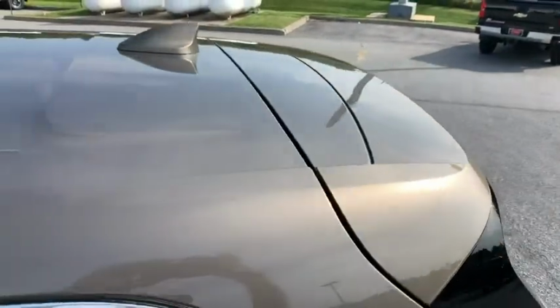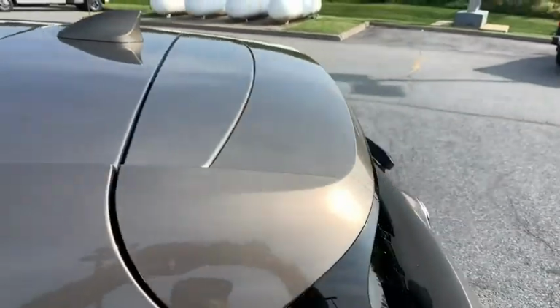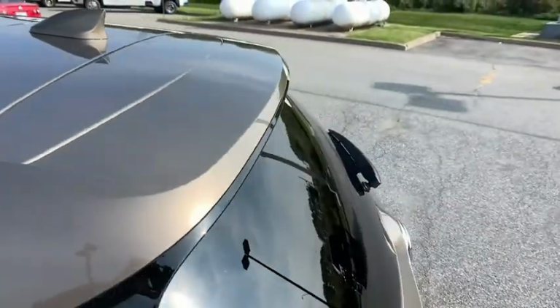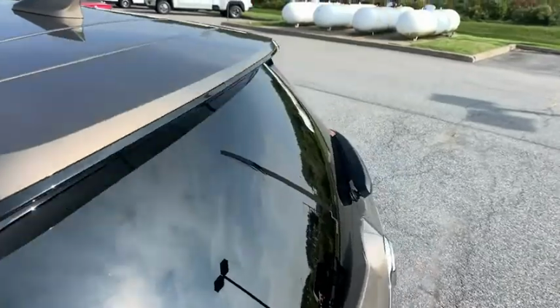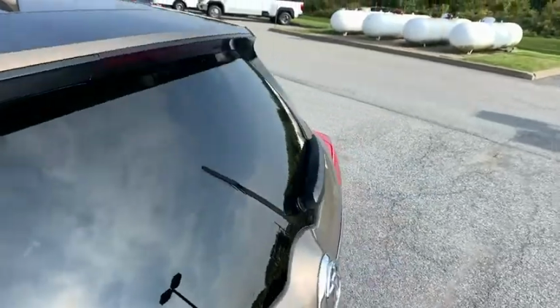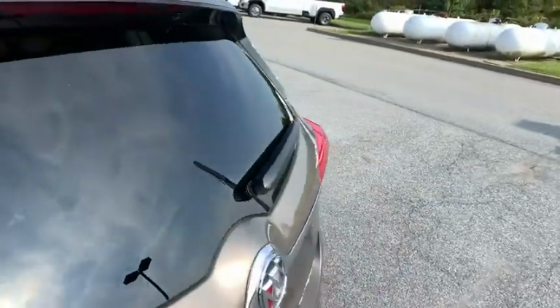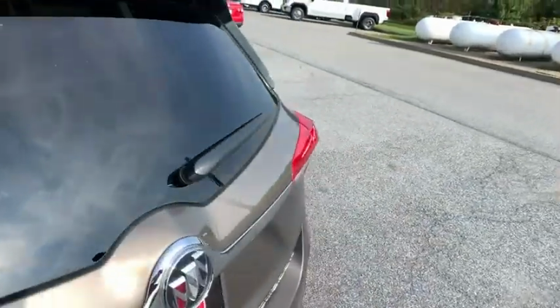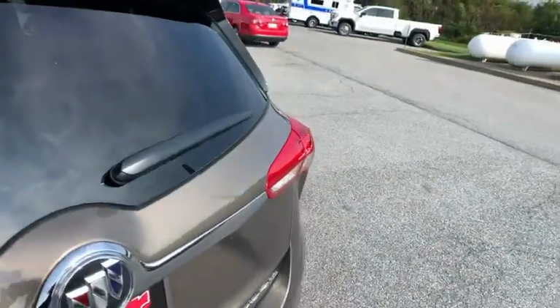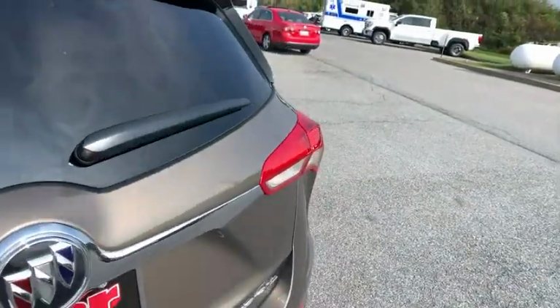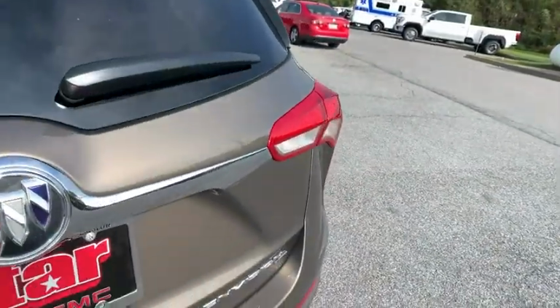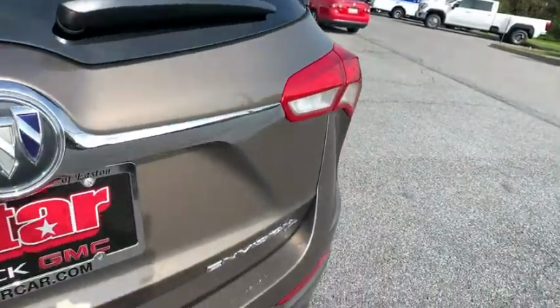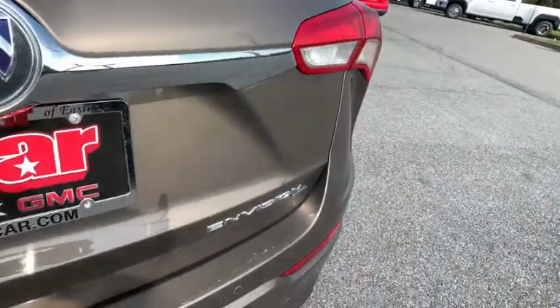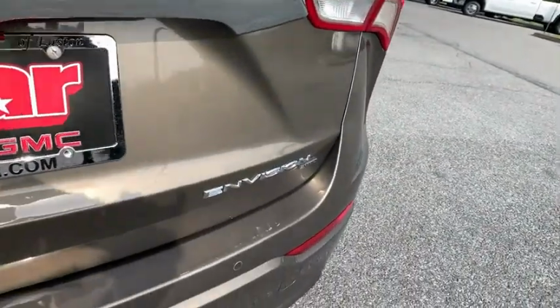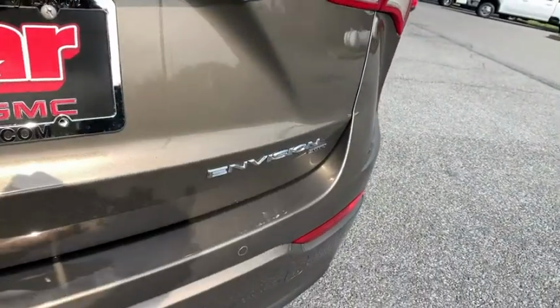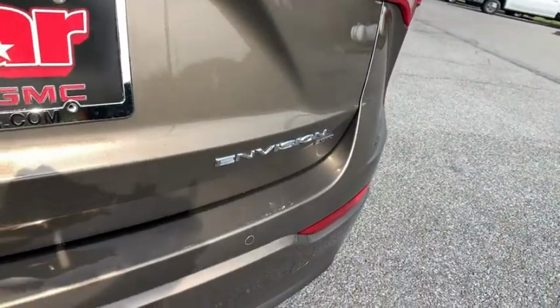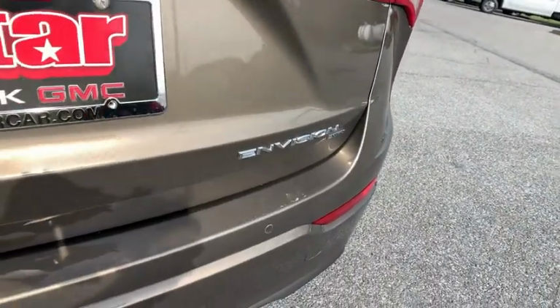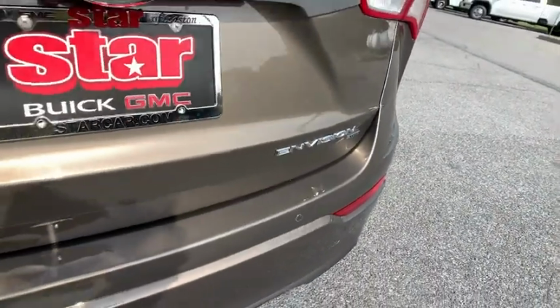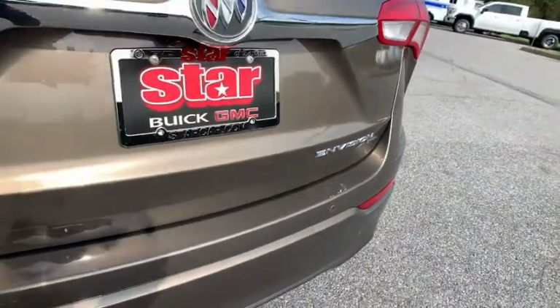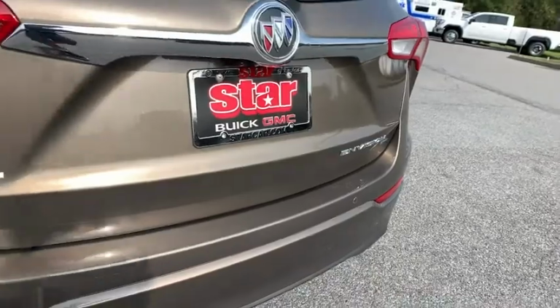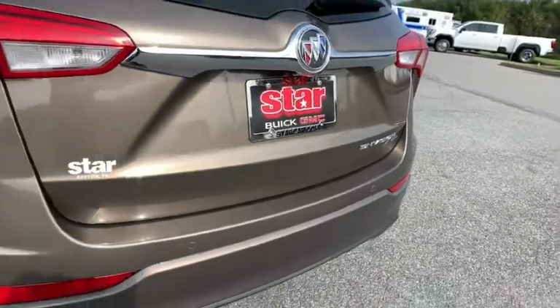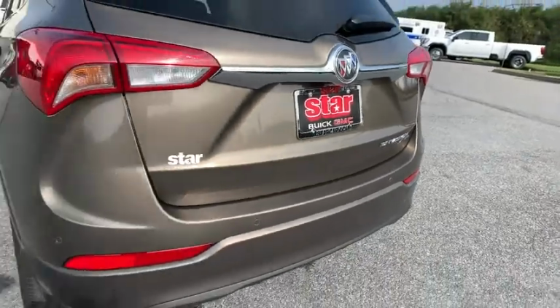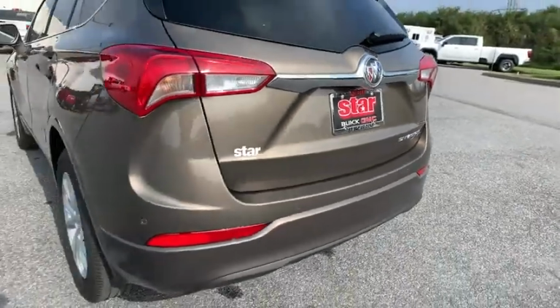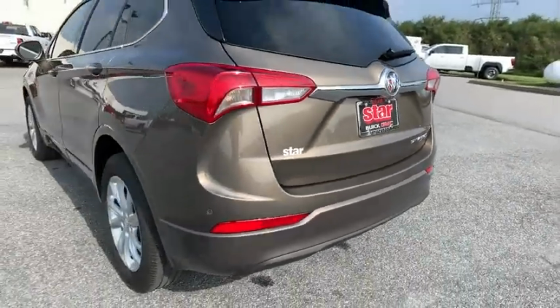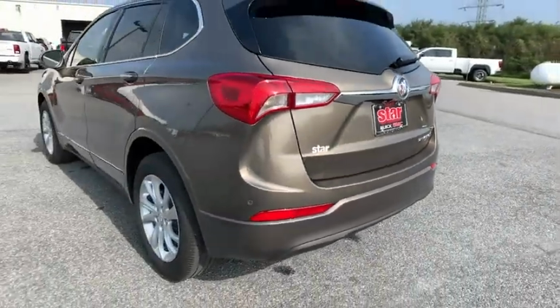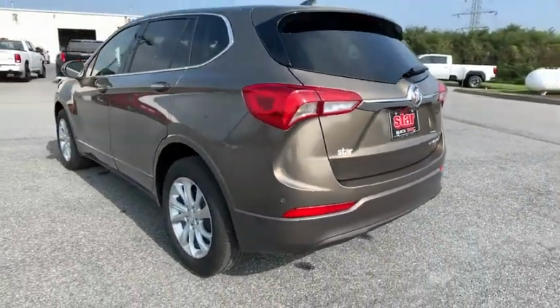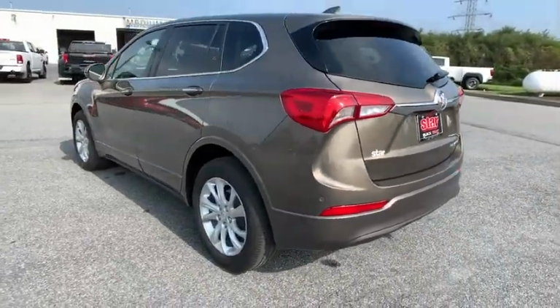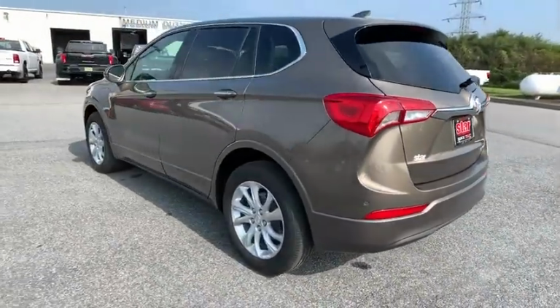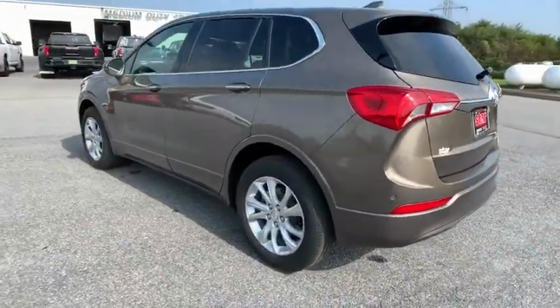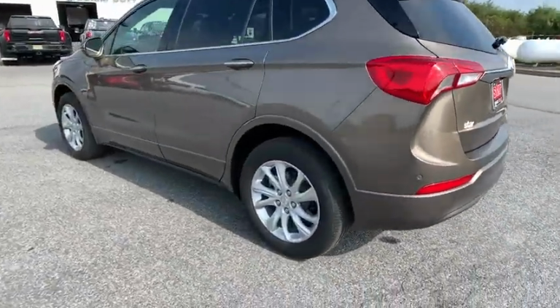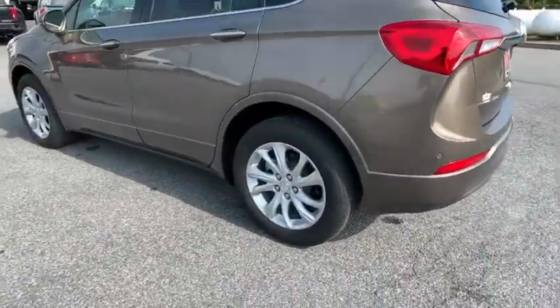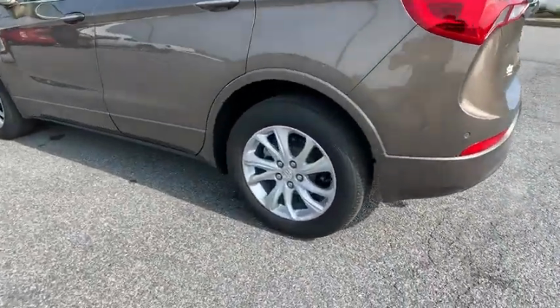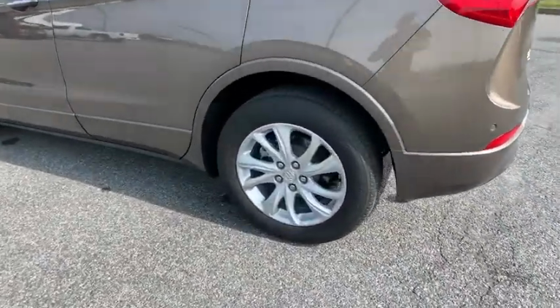Compass, heated front seat, remote keyless entry. If affordable style and reliability are what you're looking for, this vehicle couldn't be more perfect. Drive it today!